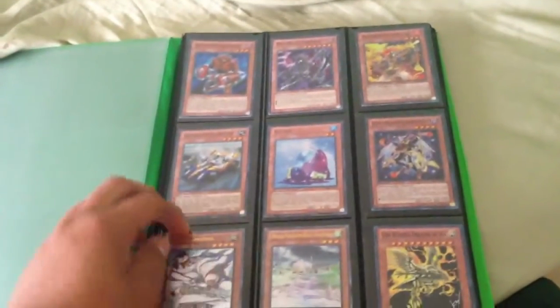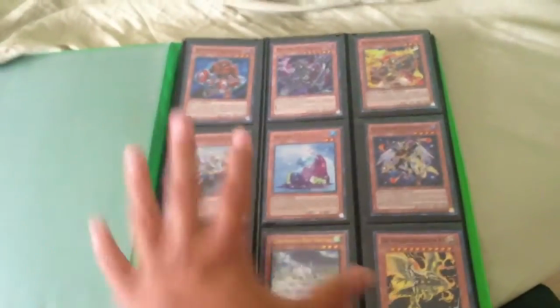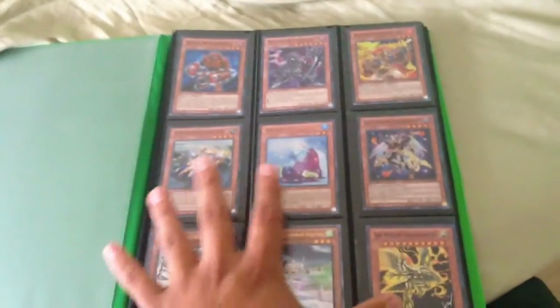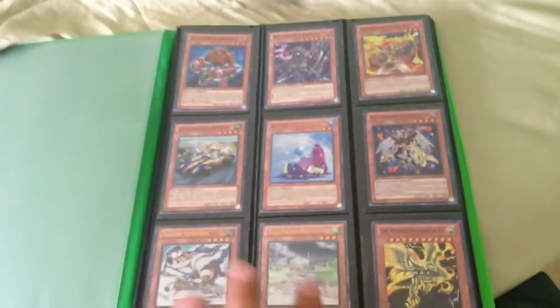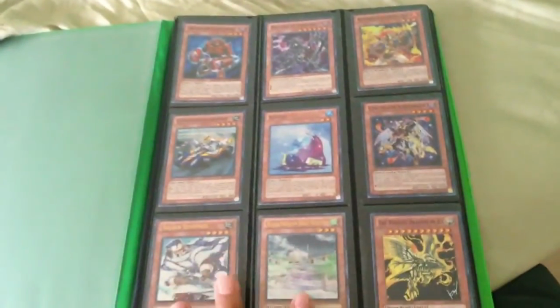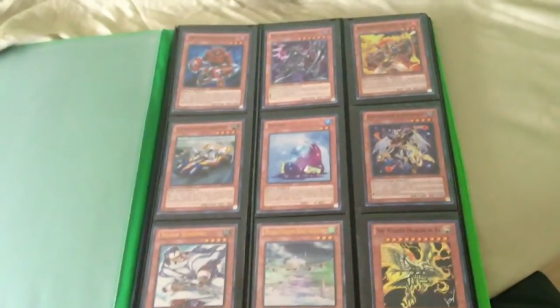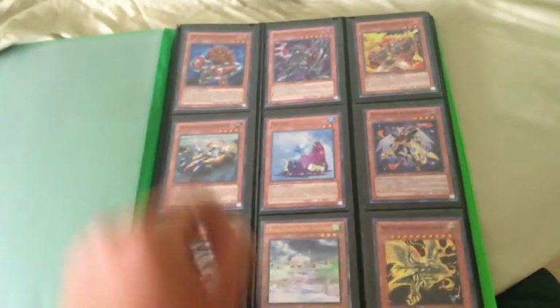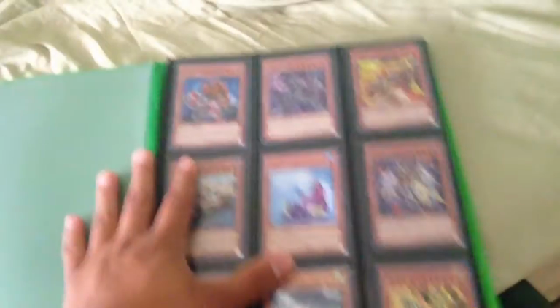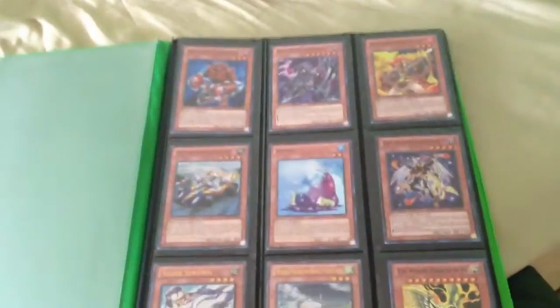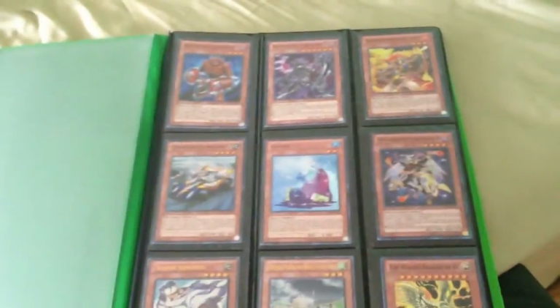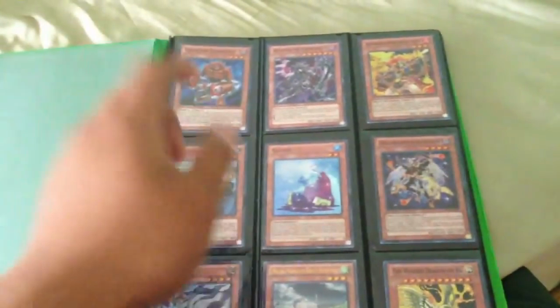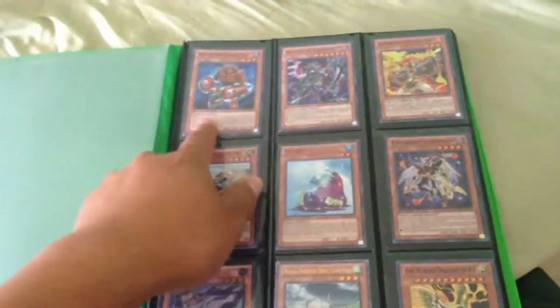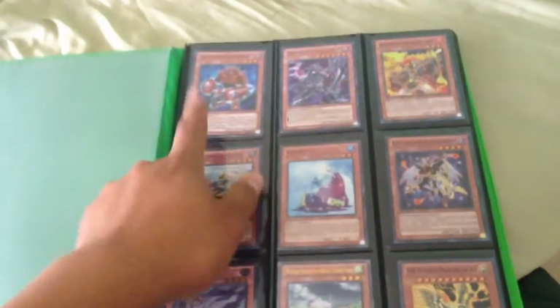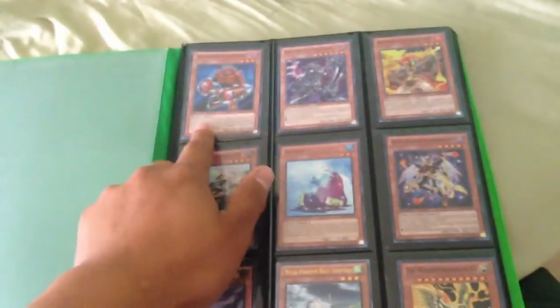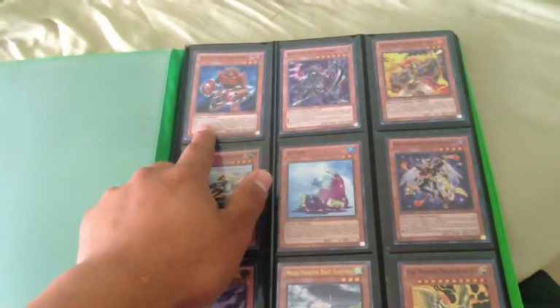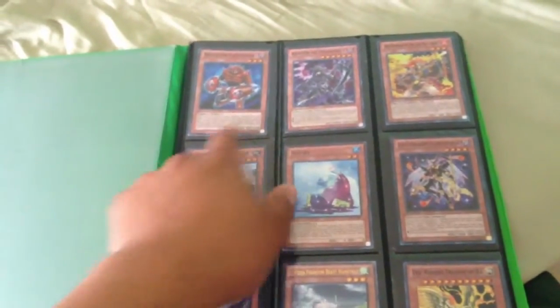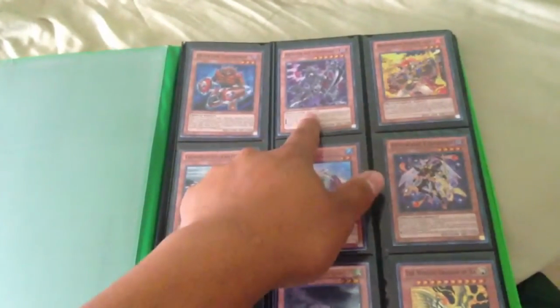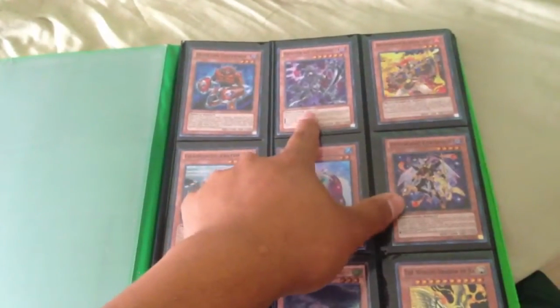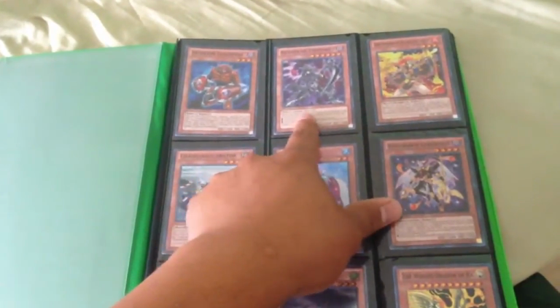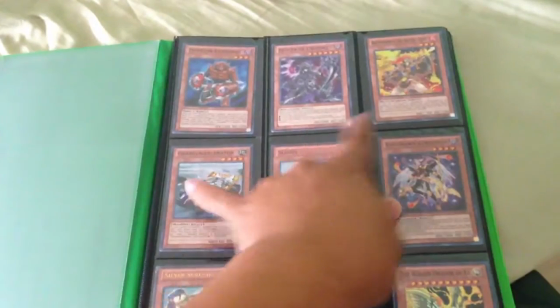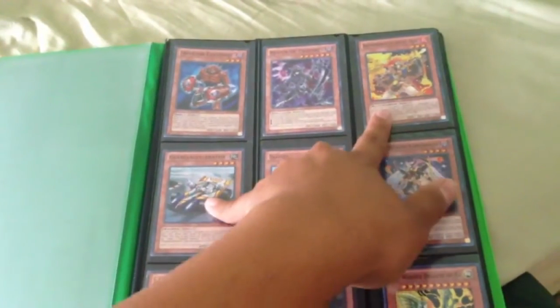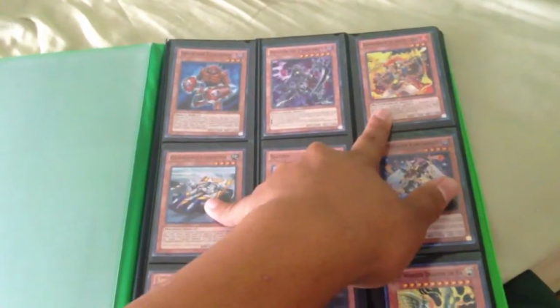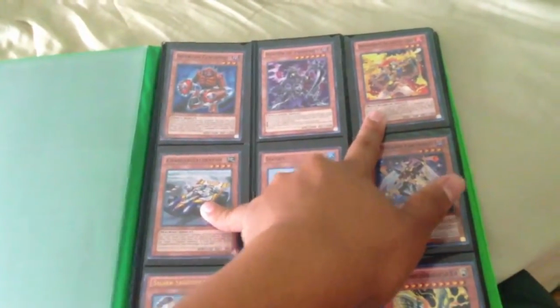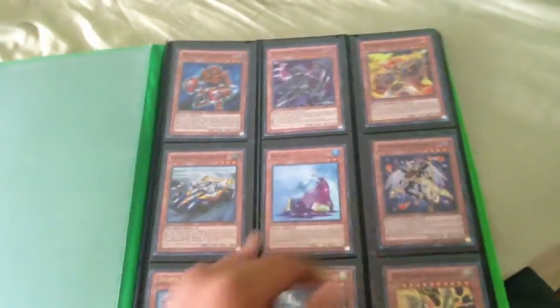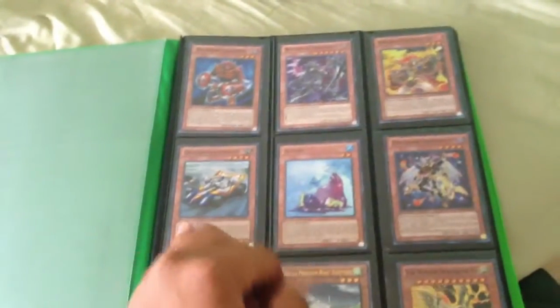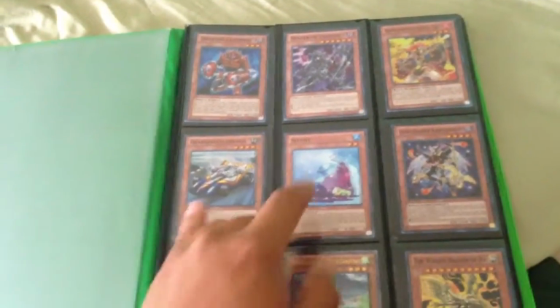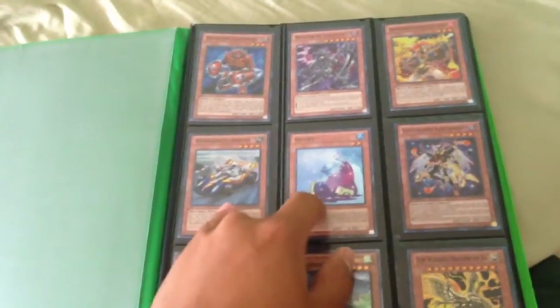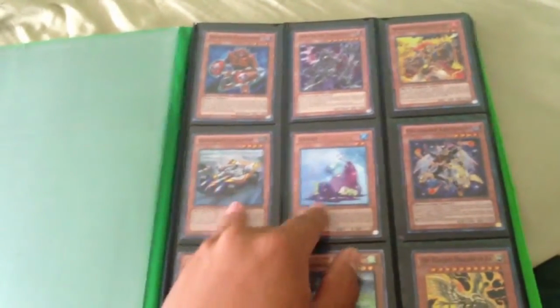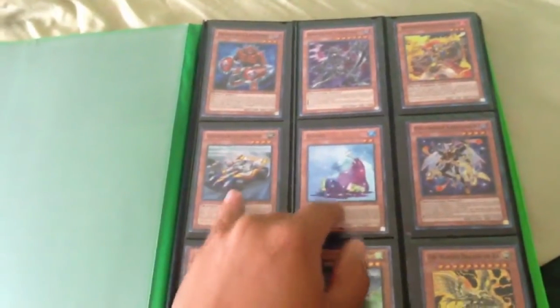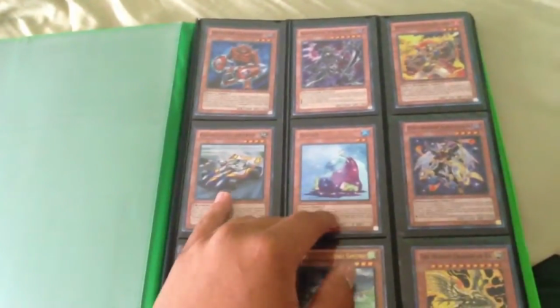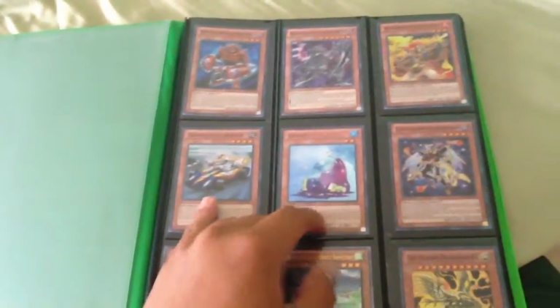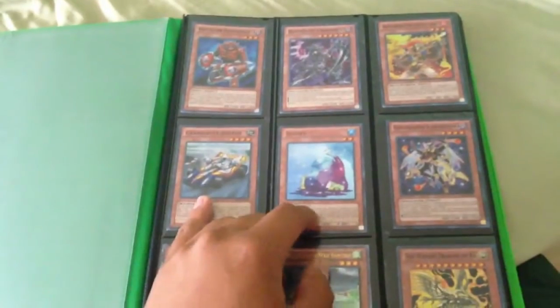So this whole page is super rare, except for these bottom two. This is a super rare Inzektor Sanipede from Abyss Pack 1. Super Reaper Prophecy, Brotherhood of the Fire Fist Hog, Gargothilator, and Slushie — all super, all from Abyss Pack 2.